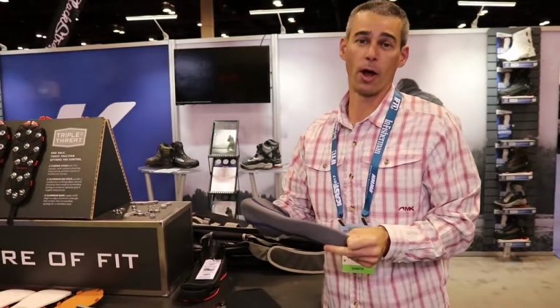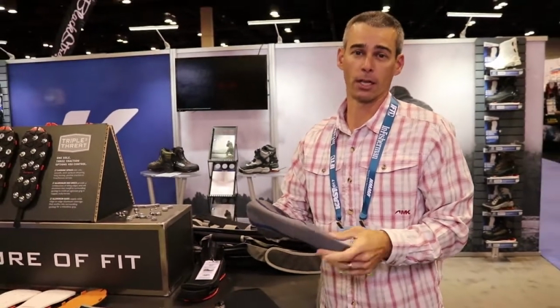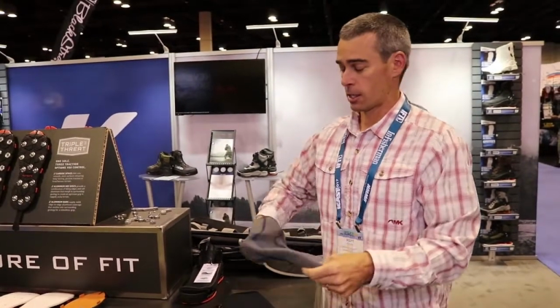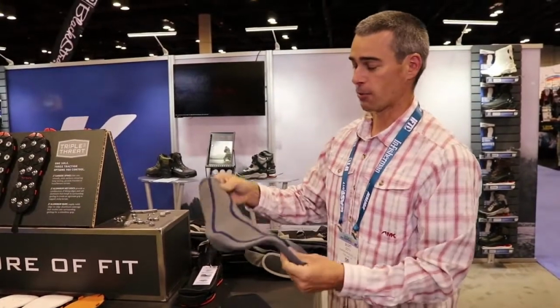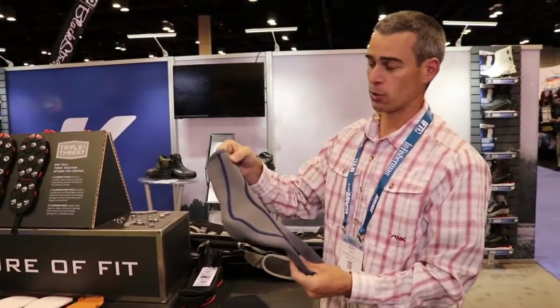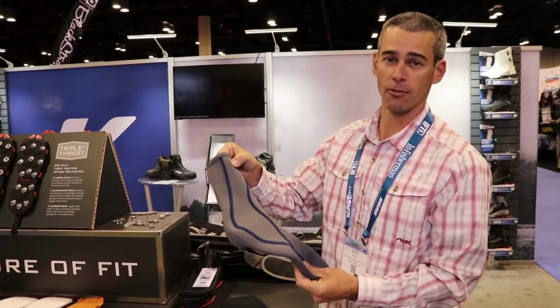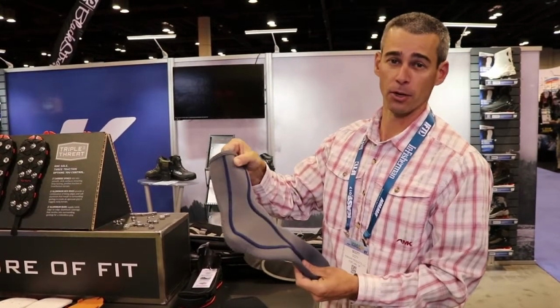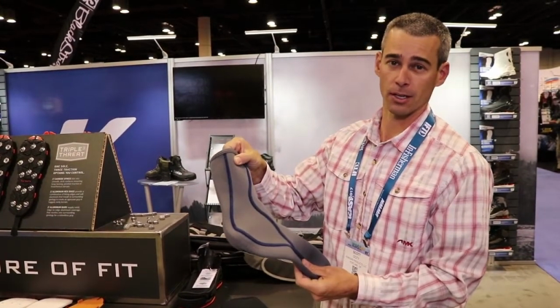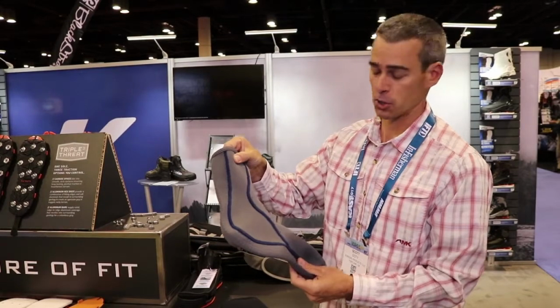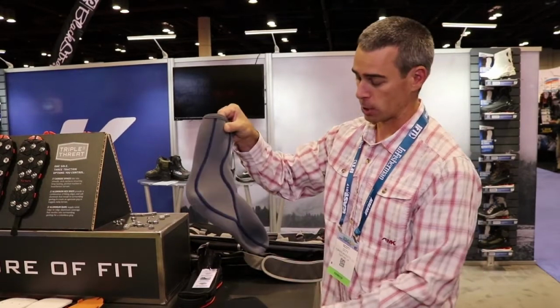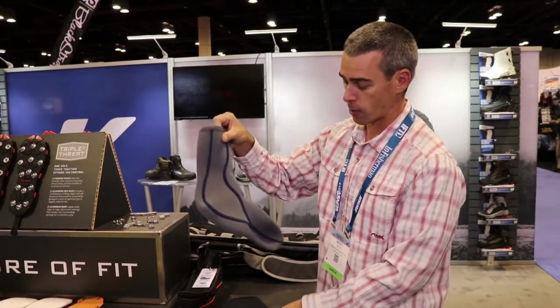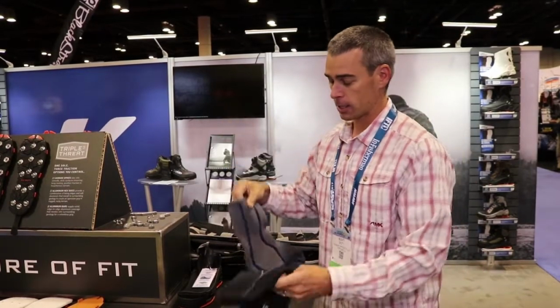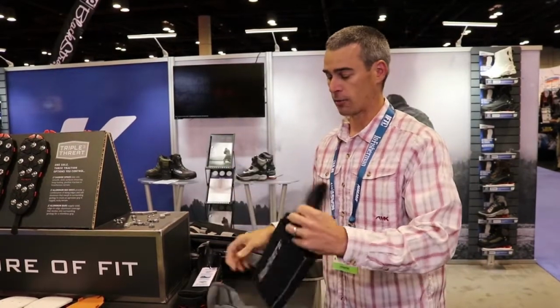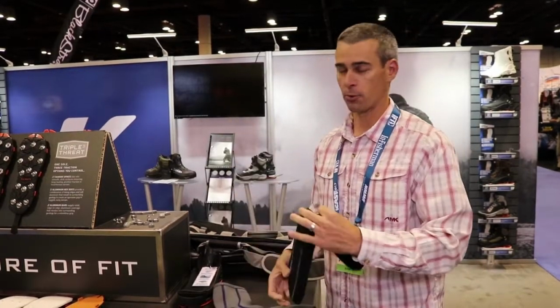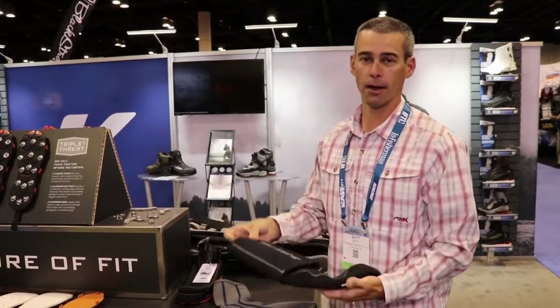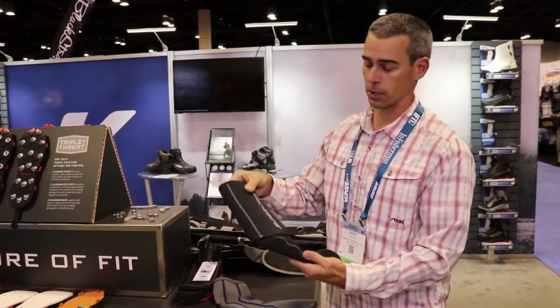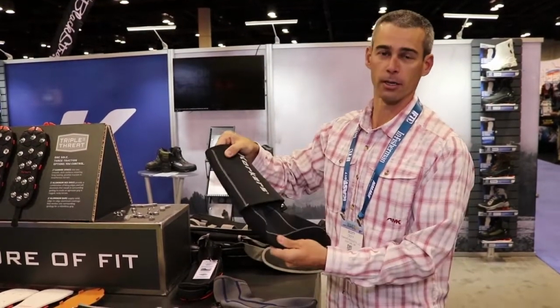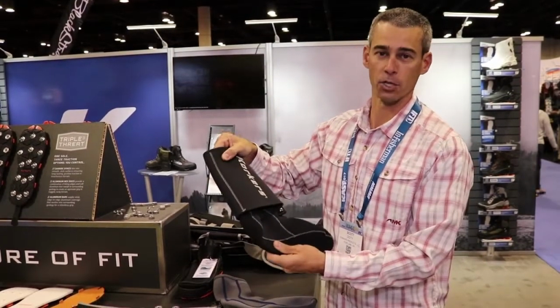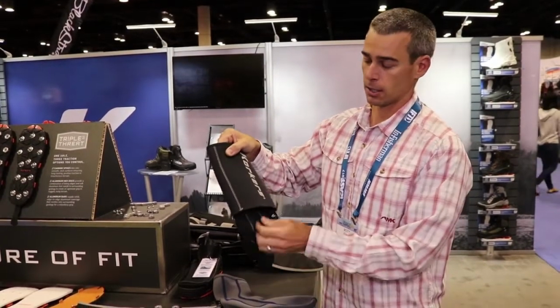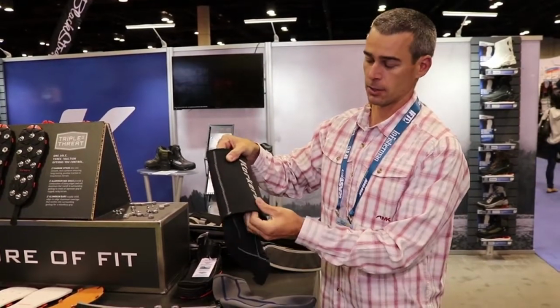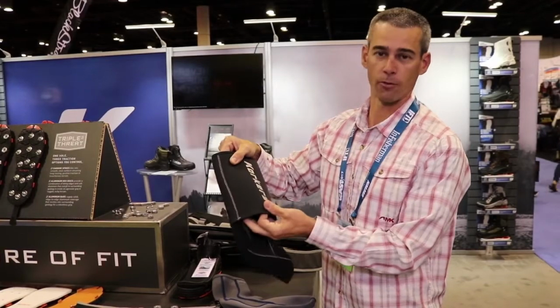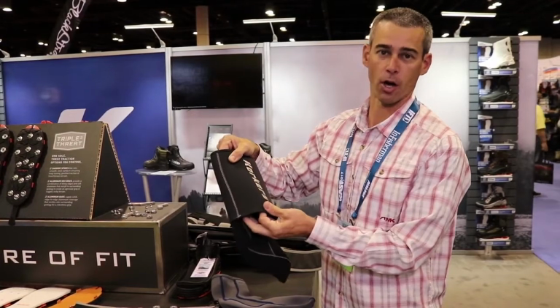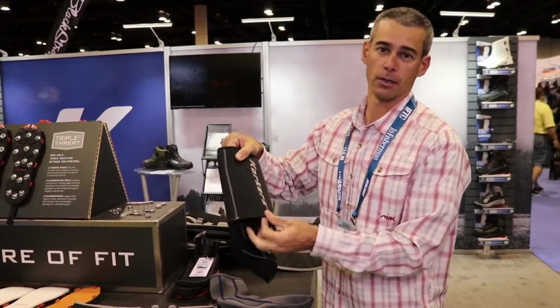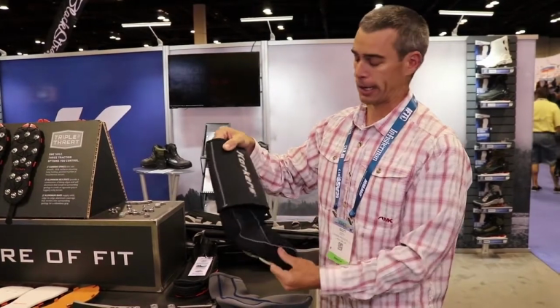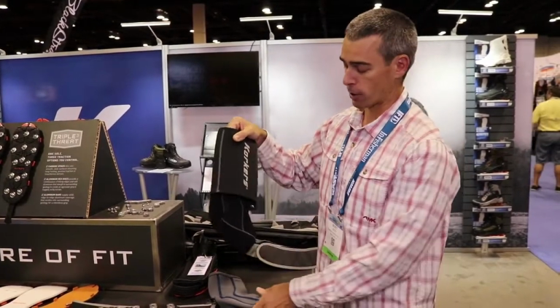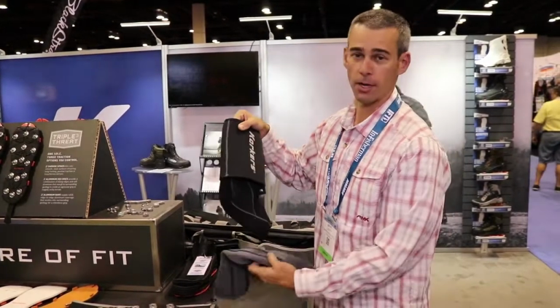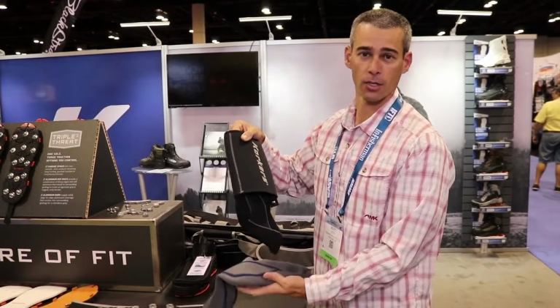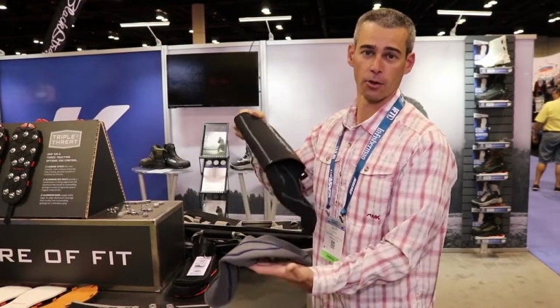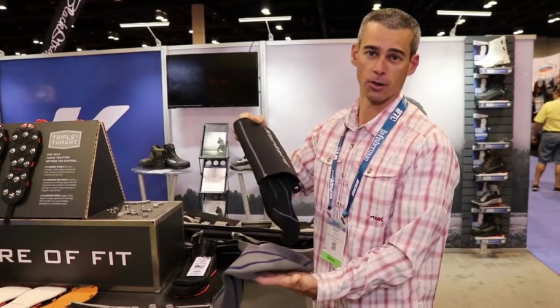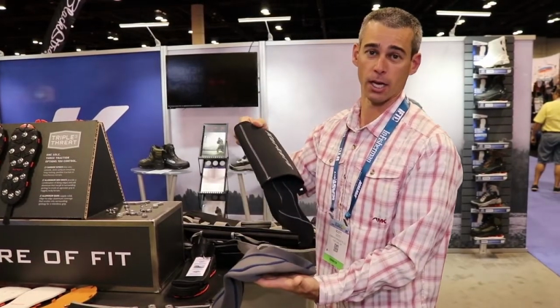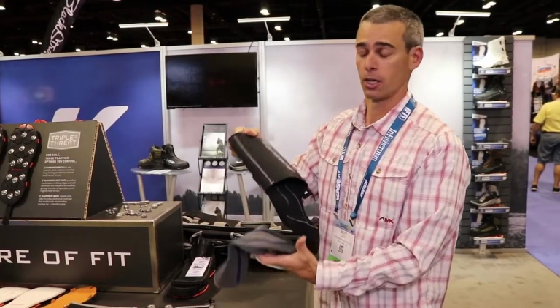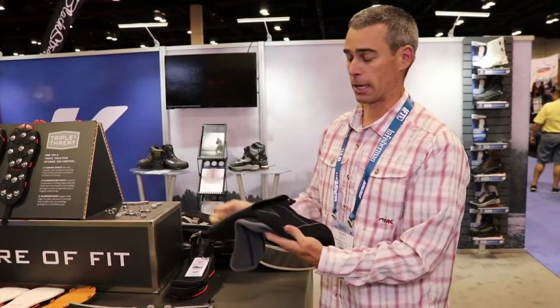We've got a two-and-a-half millimeter thickness version that's pretty lightweight, and we've got a three-and-a-half millimeter thickness version that has a gravel guard on it — $25 and $30 retail.